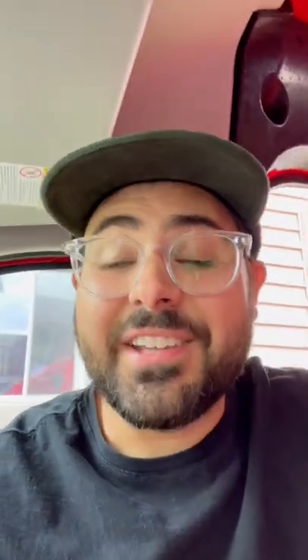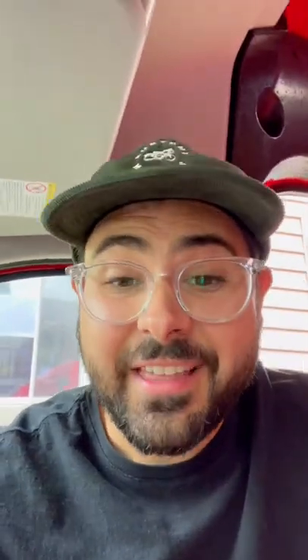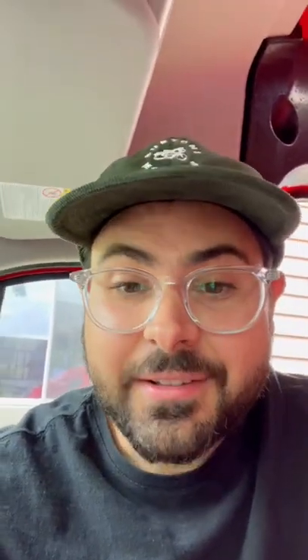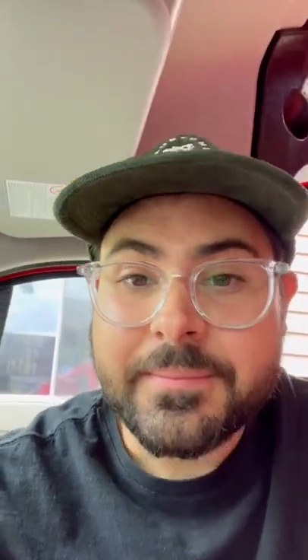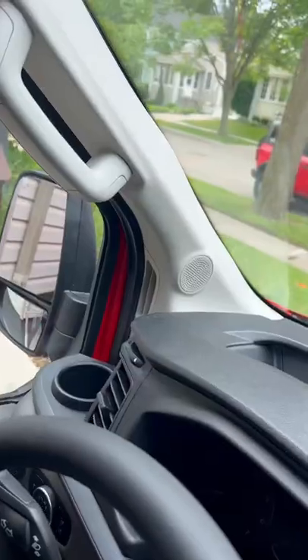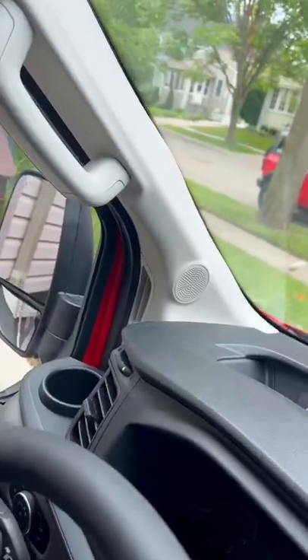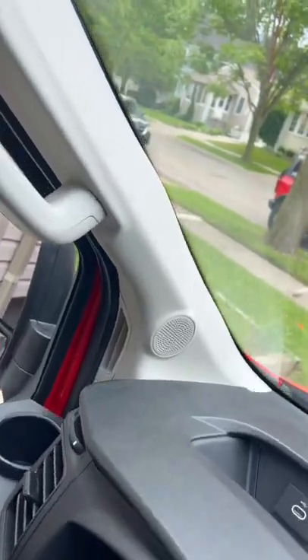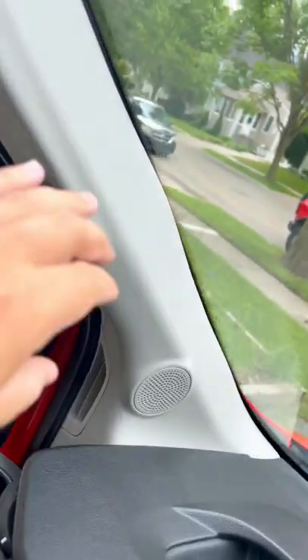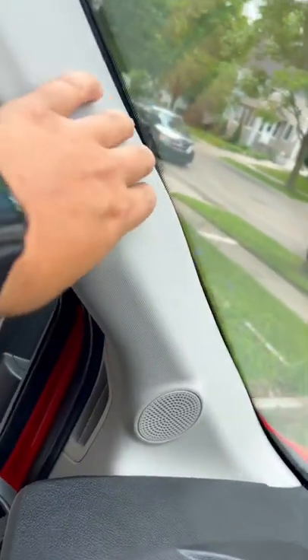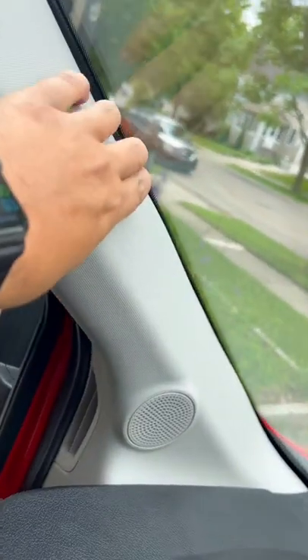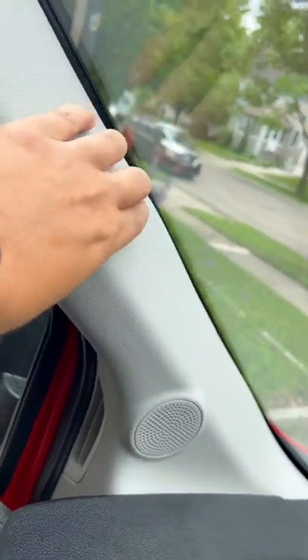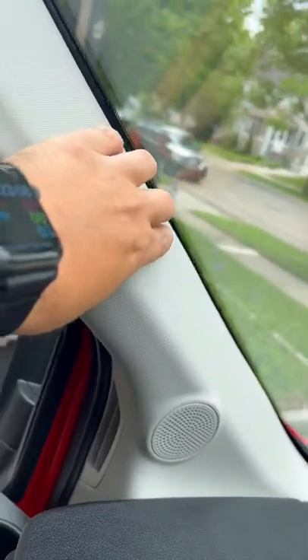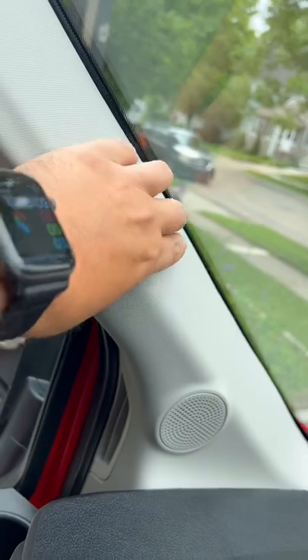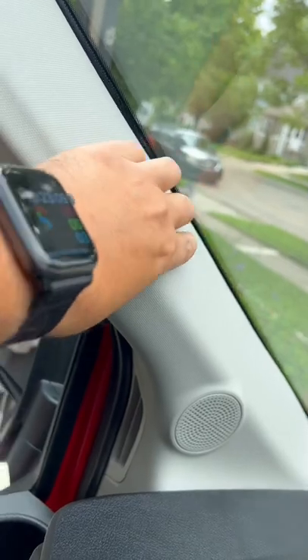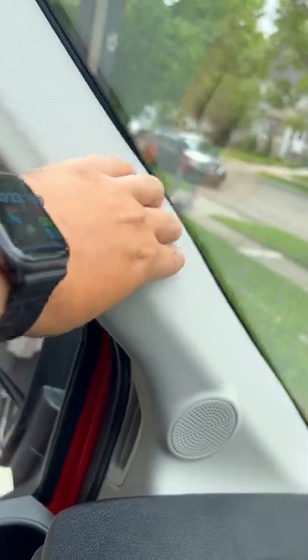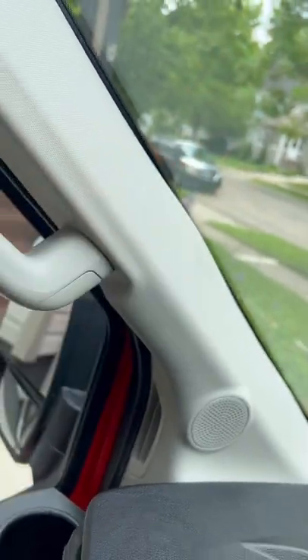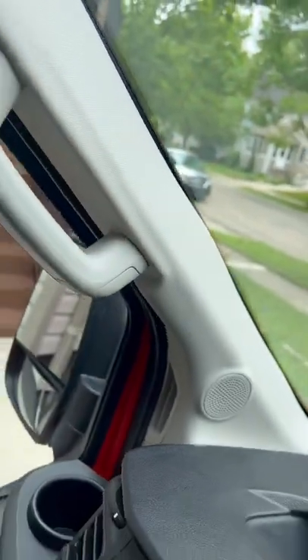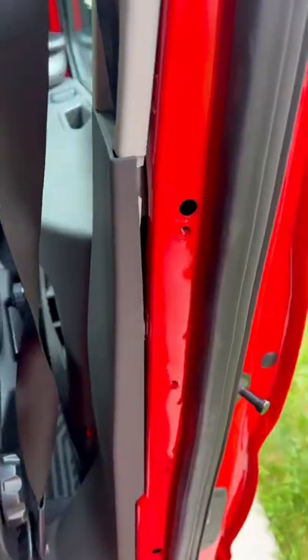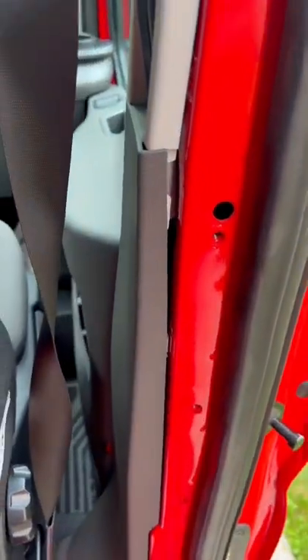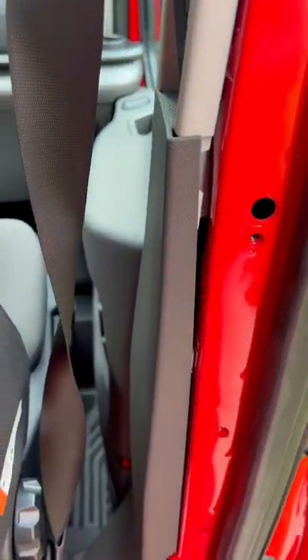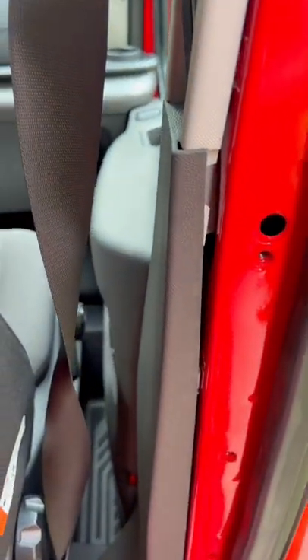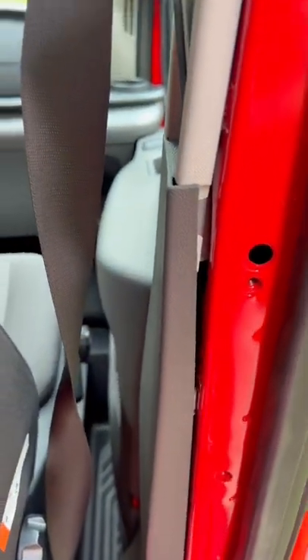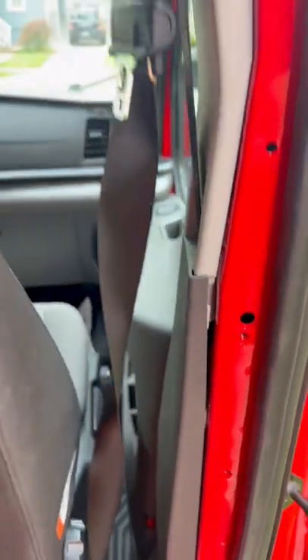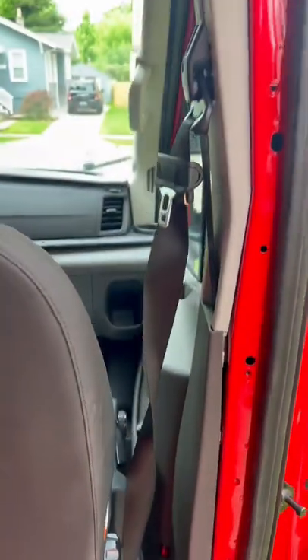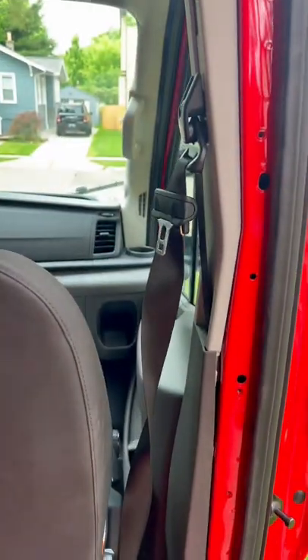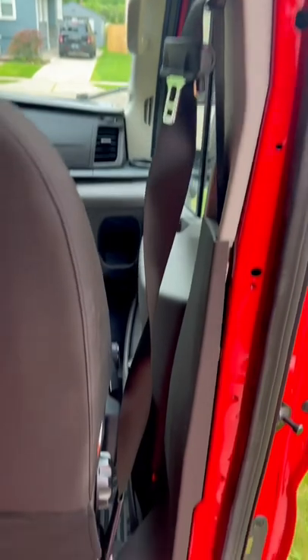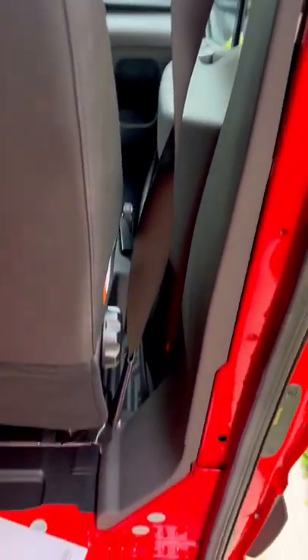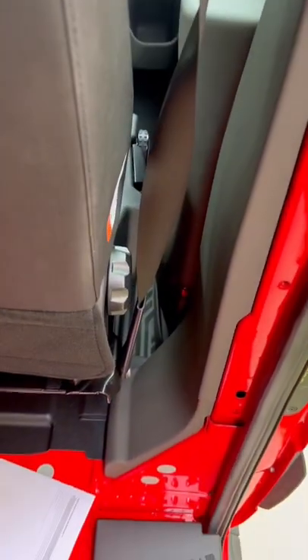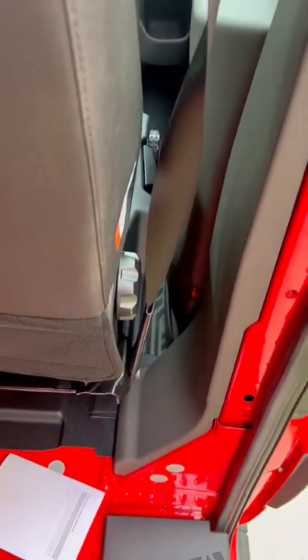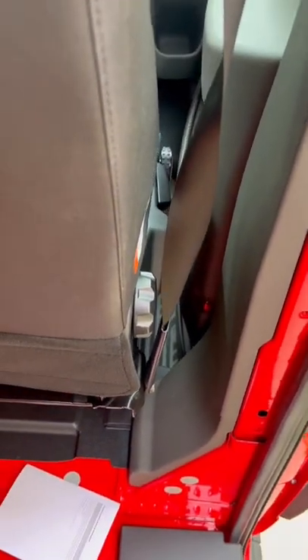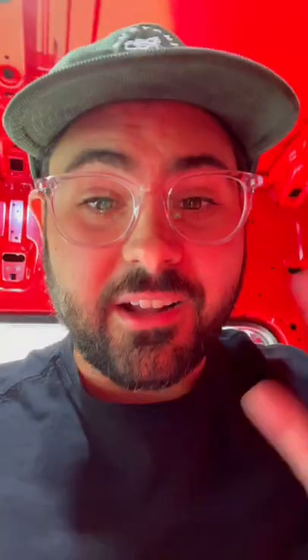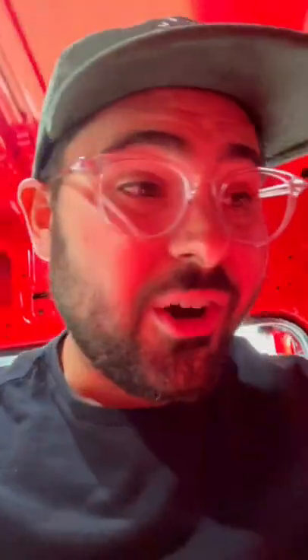In addition to that, this A-pillar panel is already coming off, and so is that. And as you can see, the seatbelt was installed improperly and is twisted.